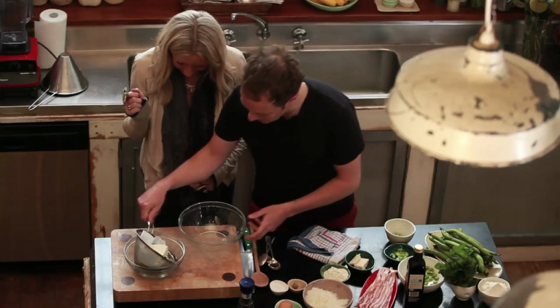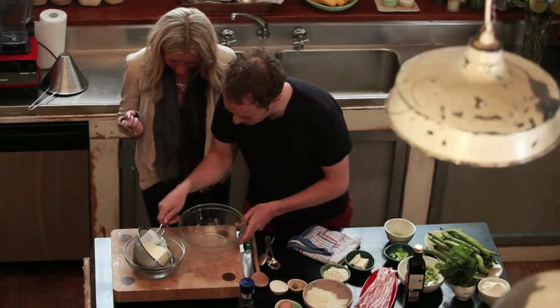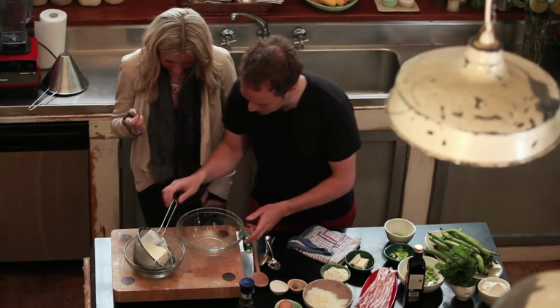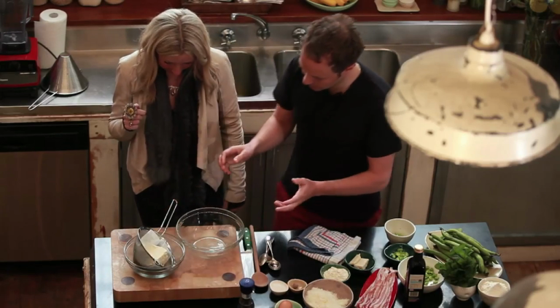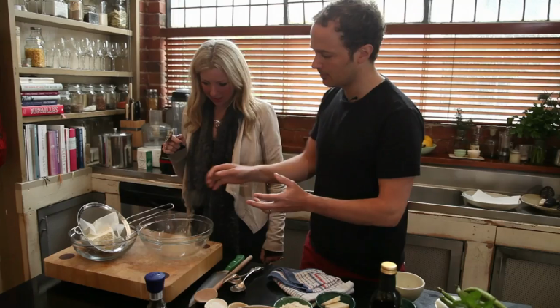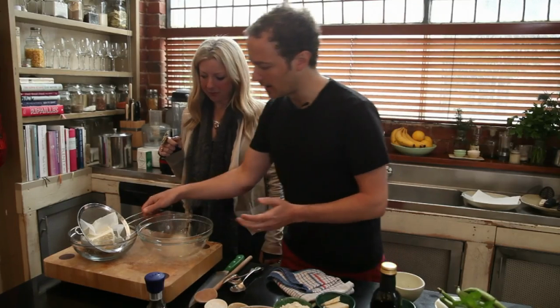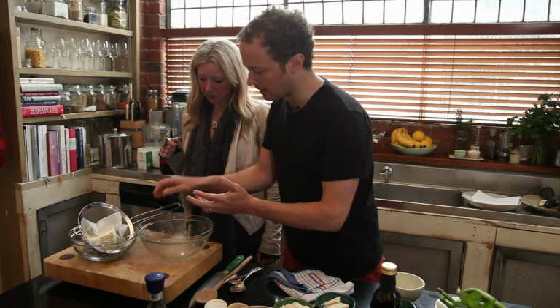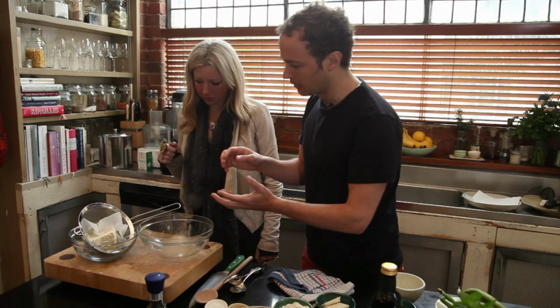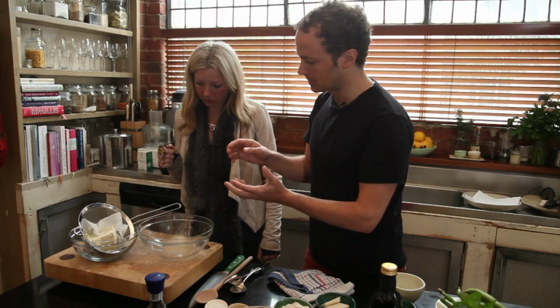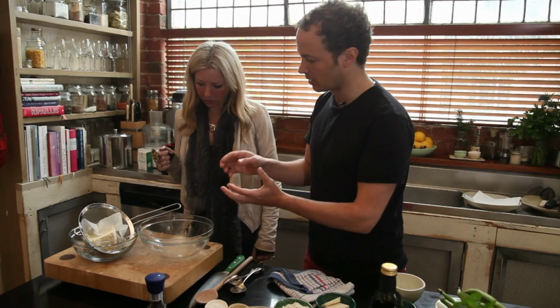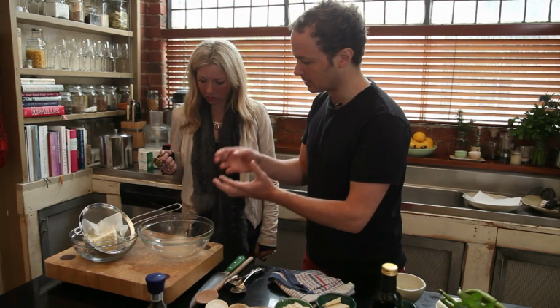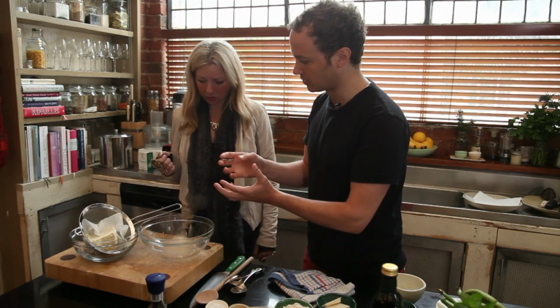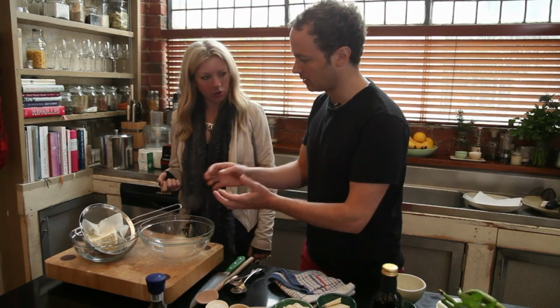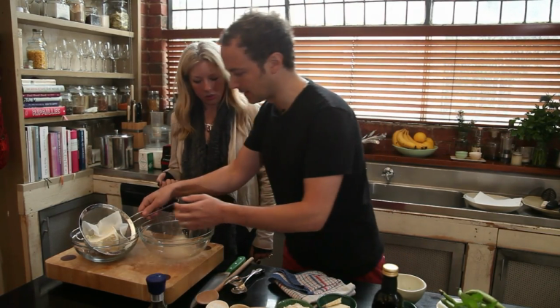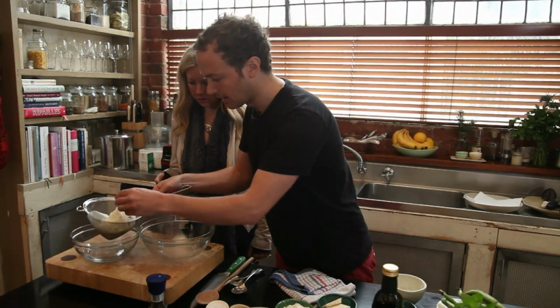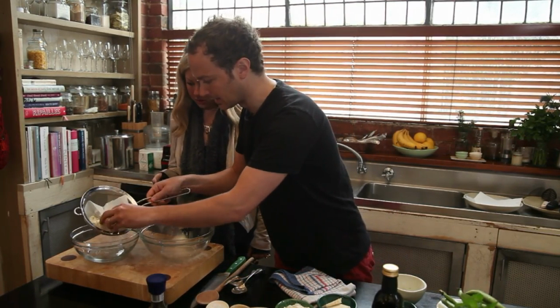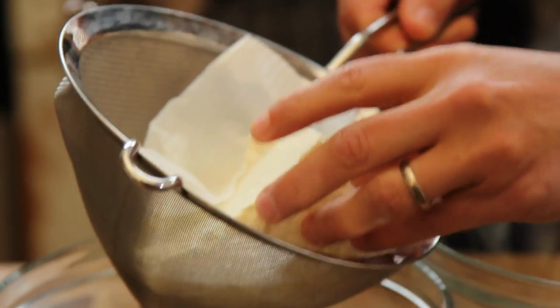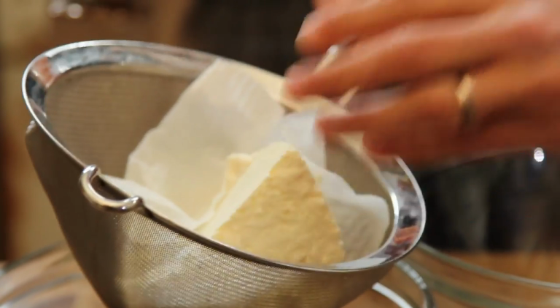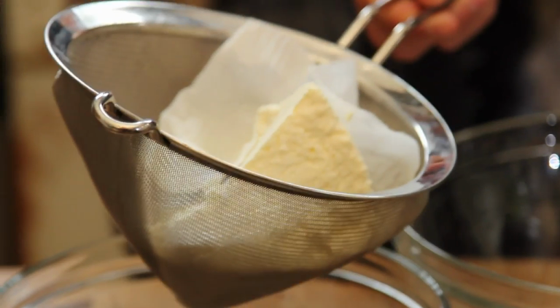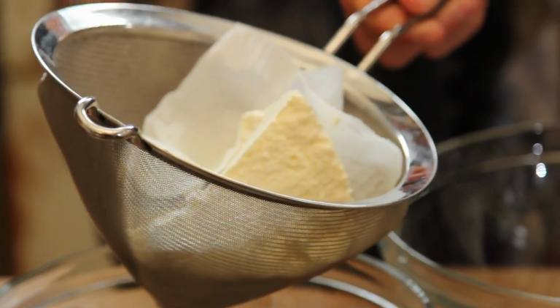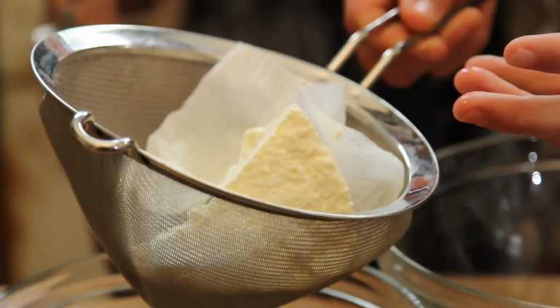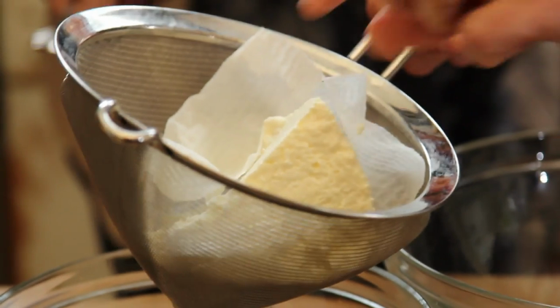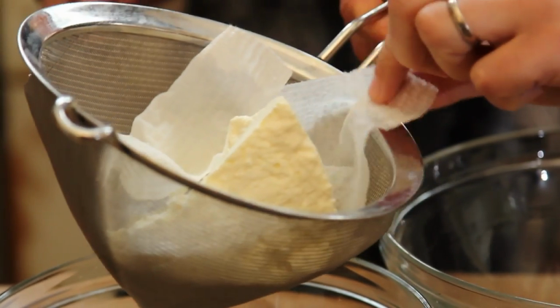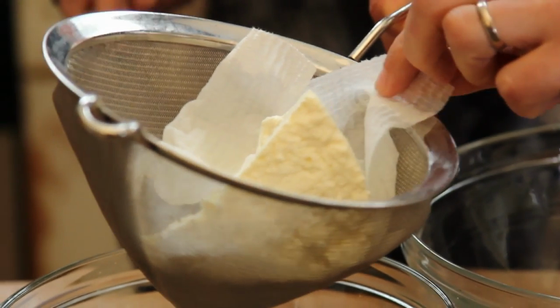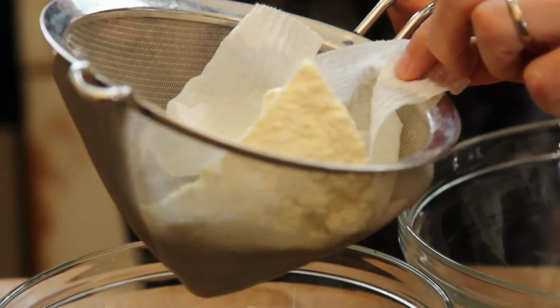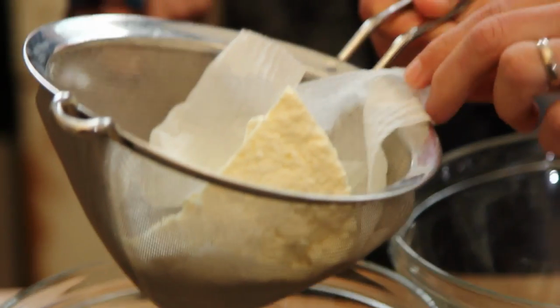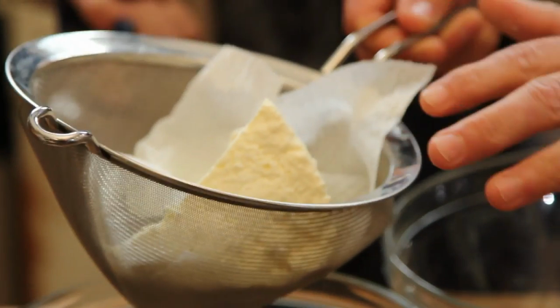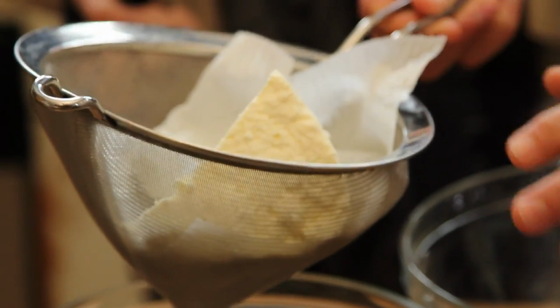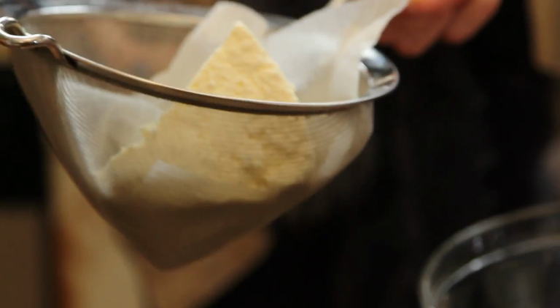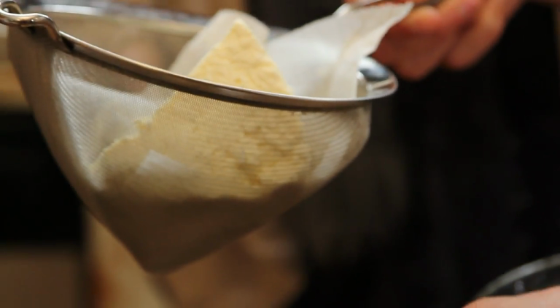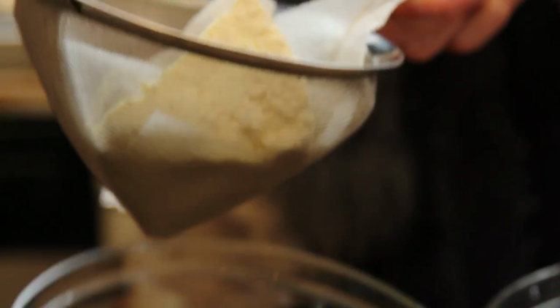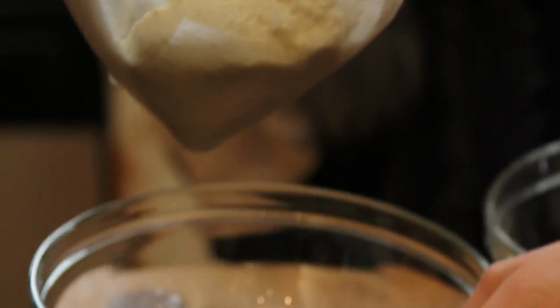It's basically like a pasta filling without the pasta. So what we've got here is some ricotta — this is the fresh ricotta. You can see it's very dense. We've had it sitting in a sieve with a little bit of kitchen paper under there.